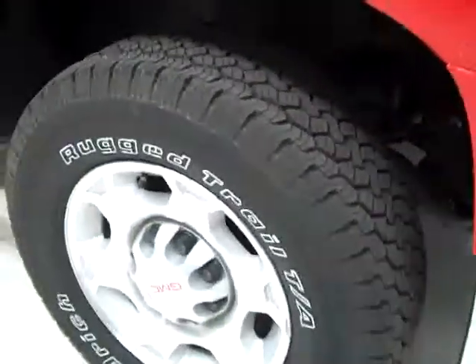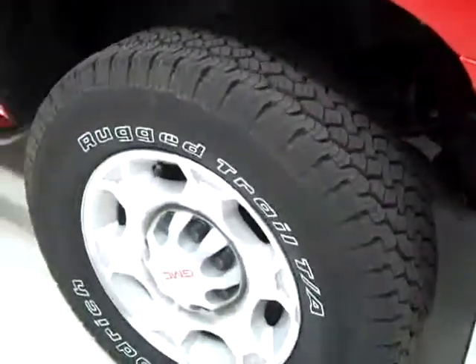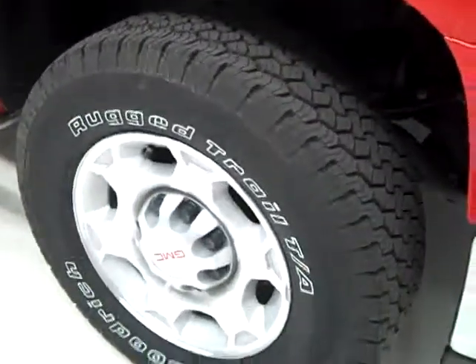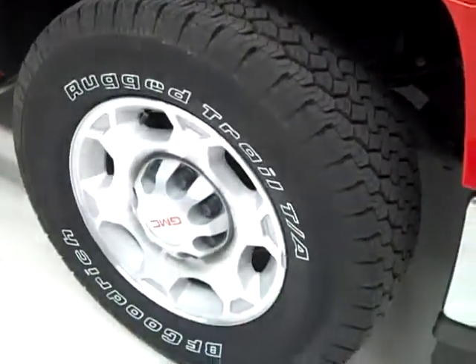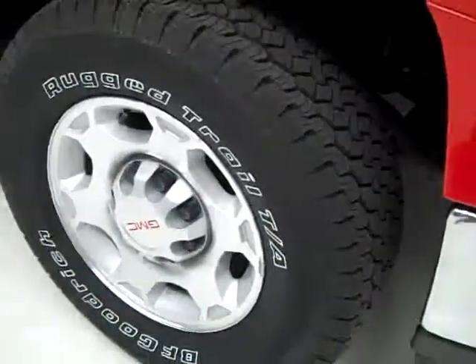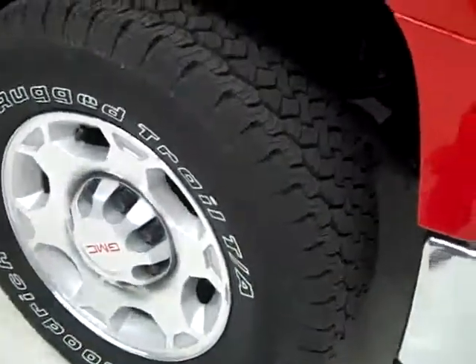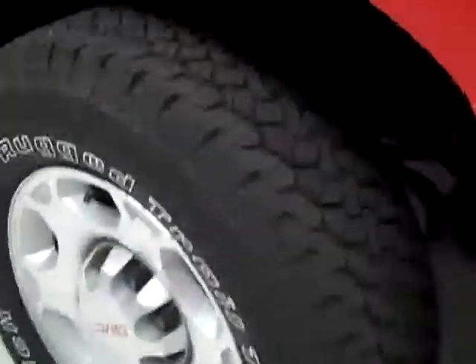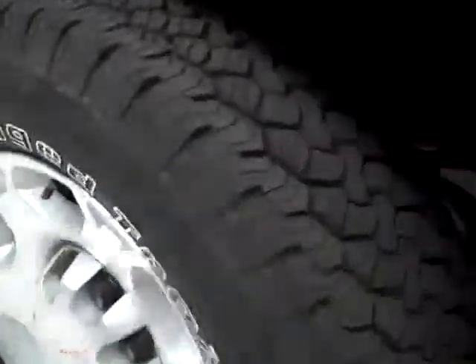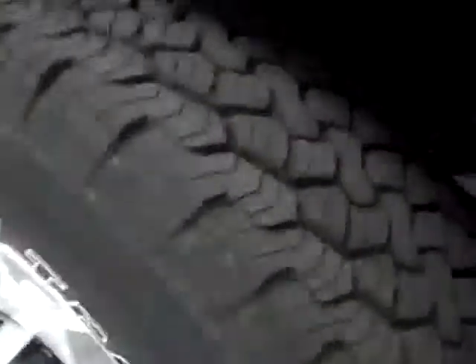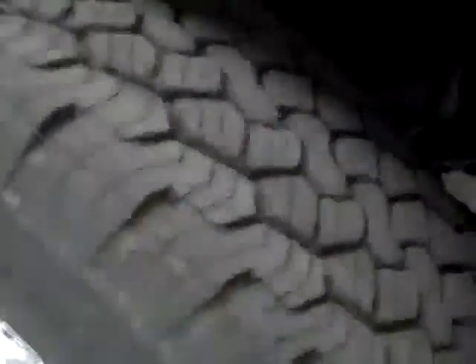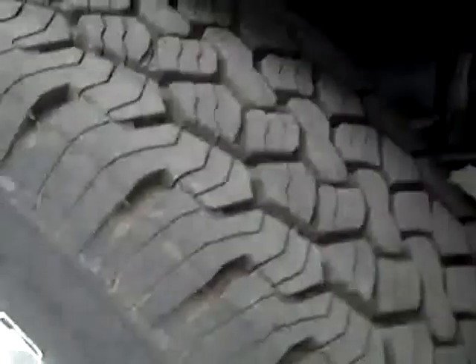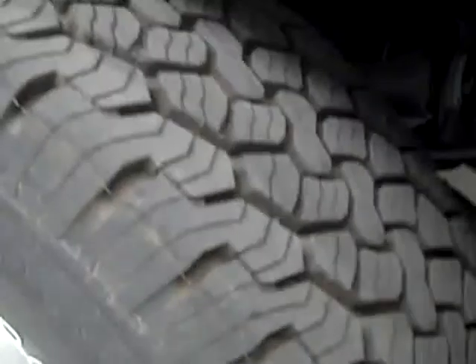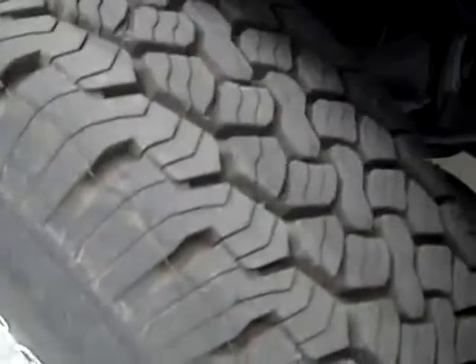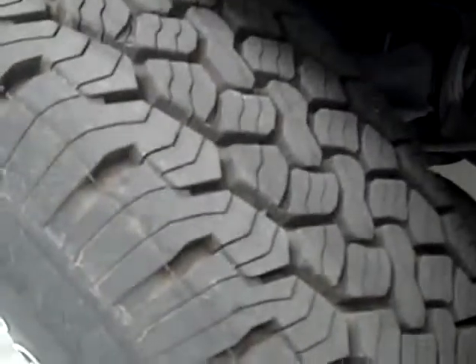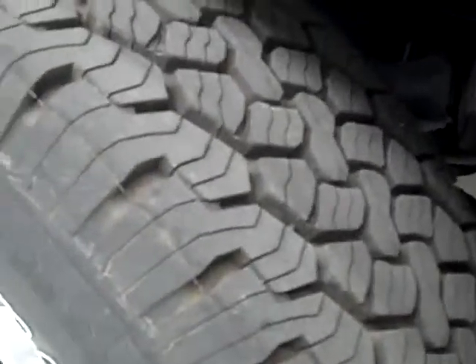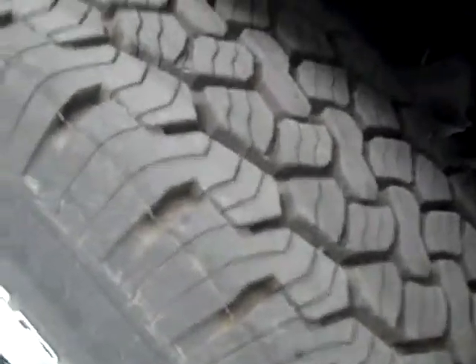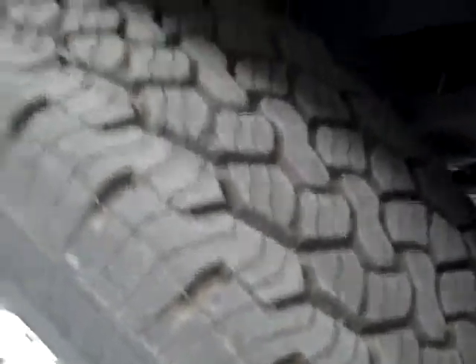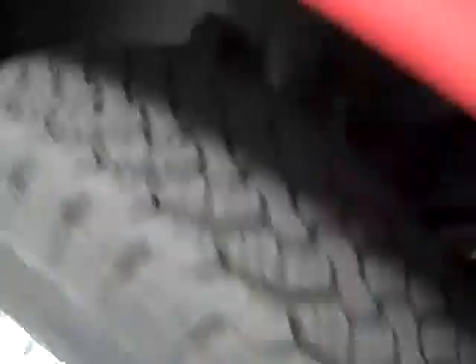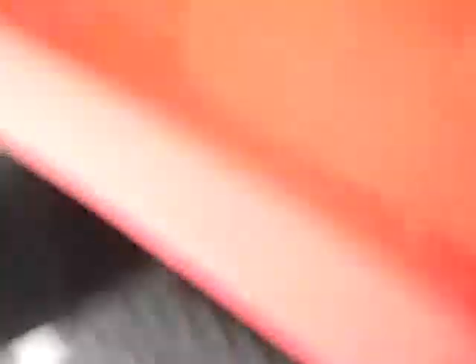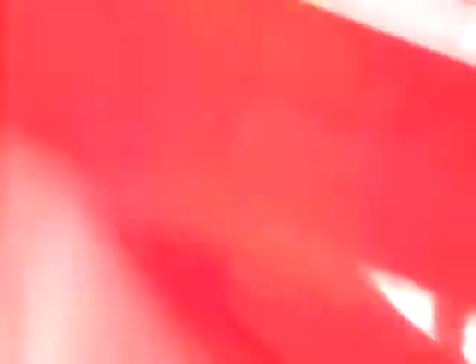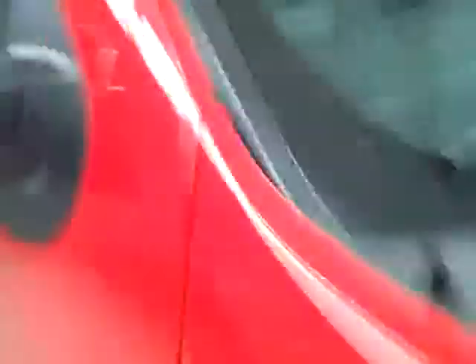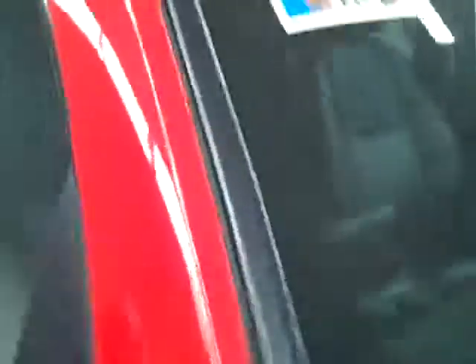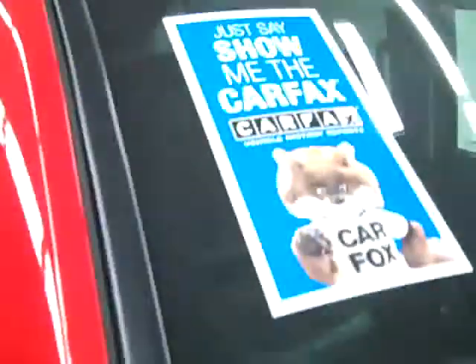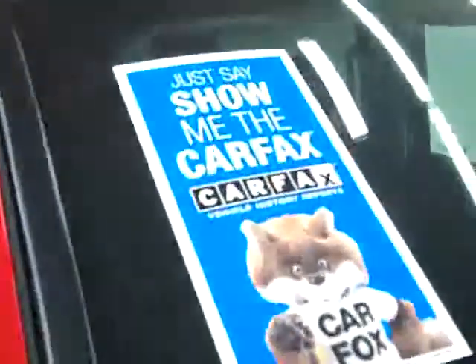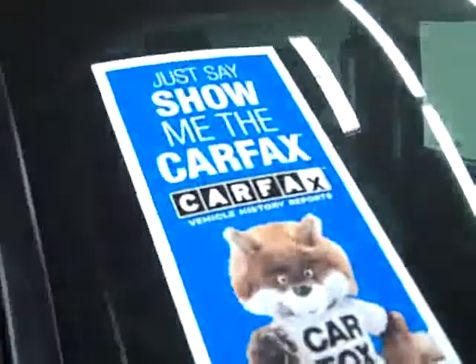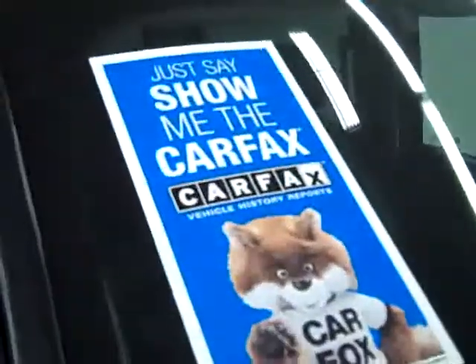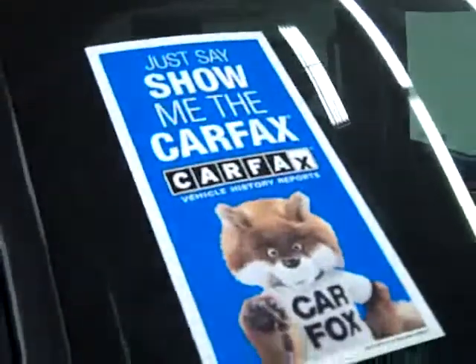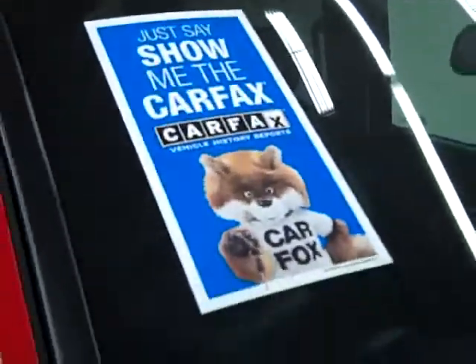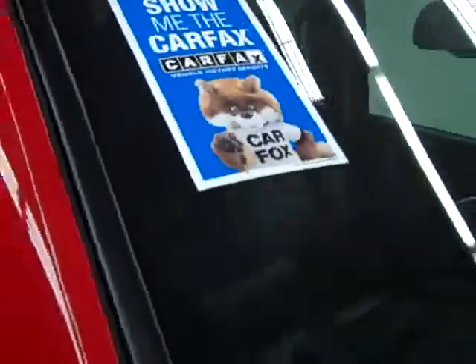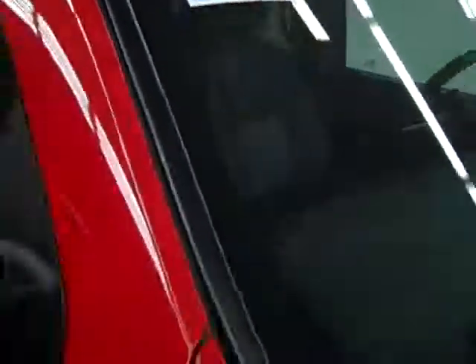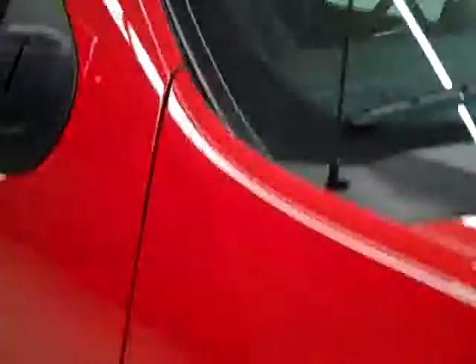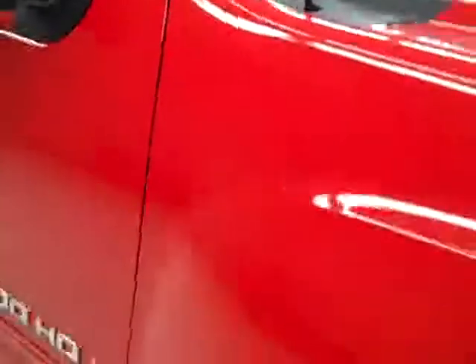These BF Goodrich Rugged Trail TA tires look almost new — I'm going to say 90 or more percent of the tread left. And it also has a clean Carfax.